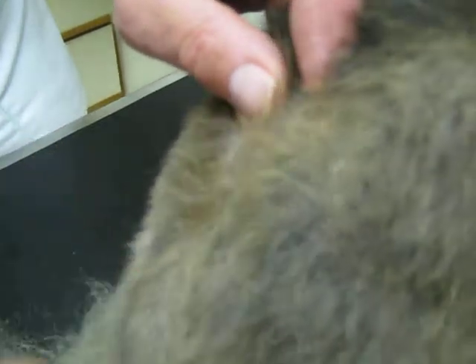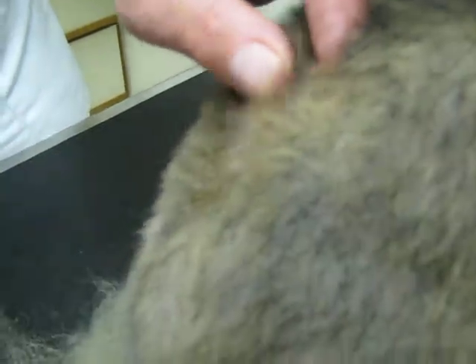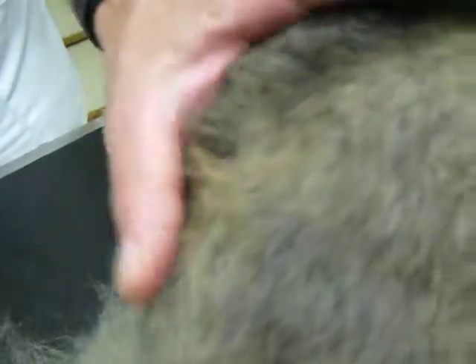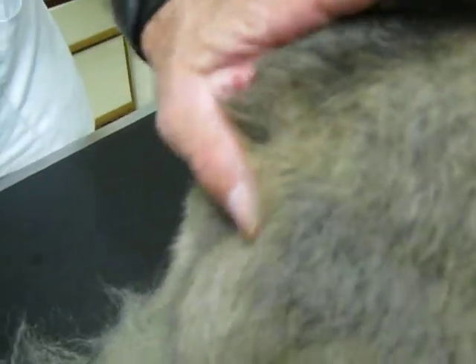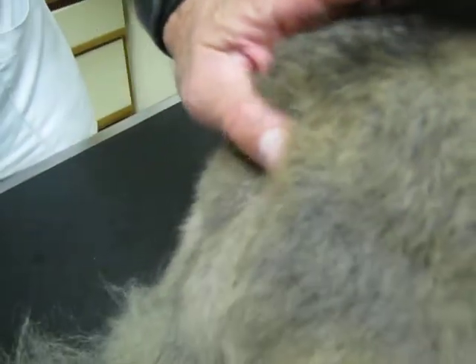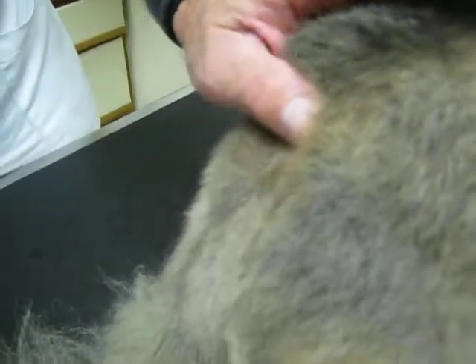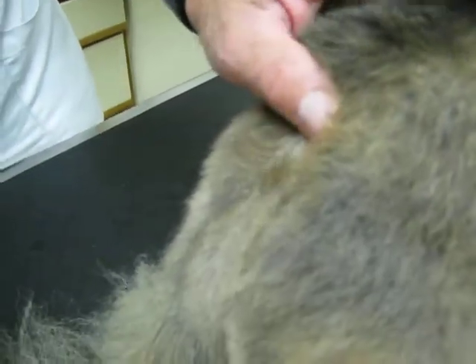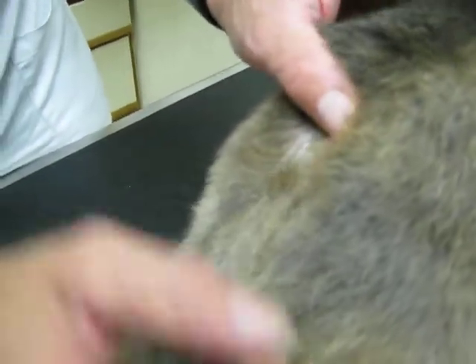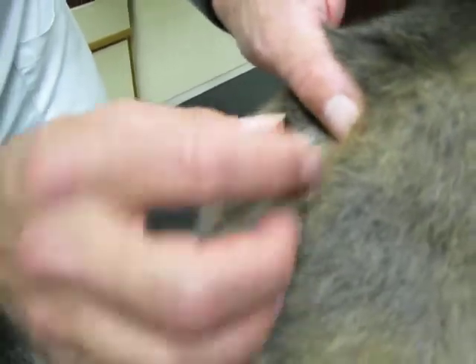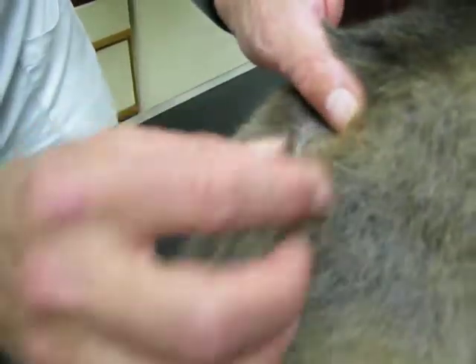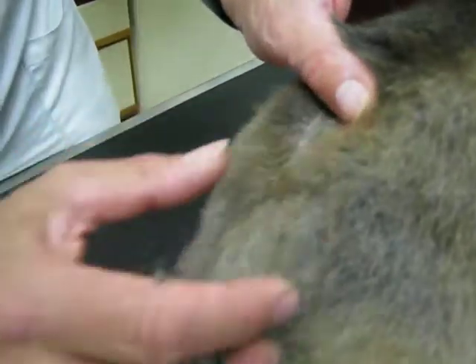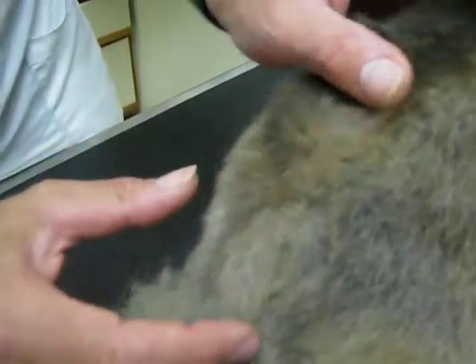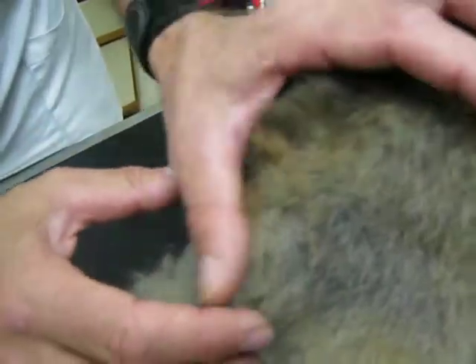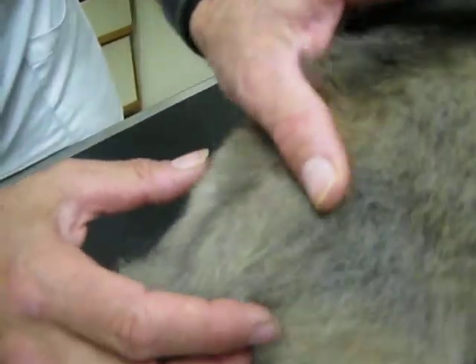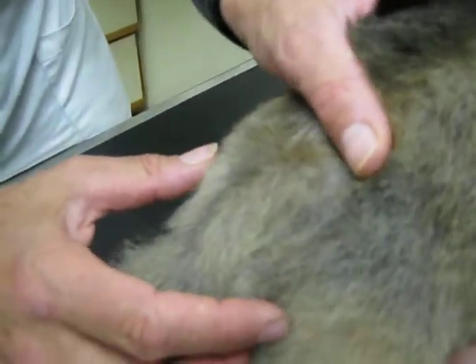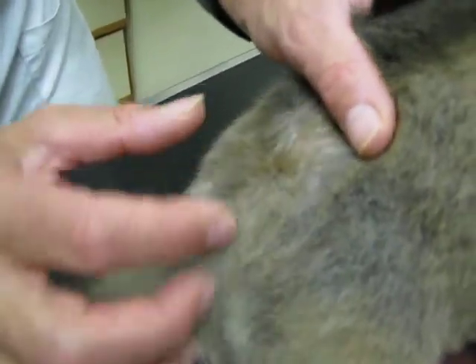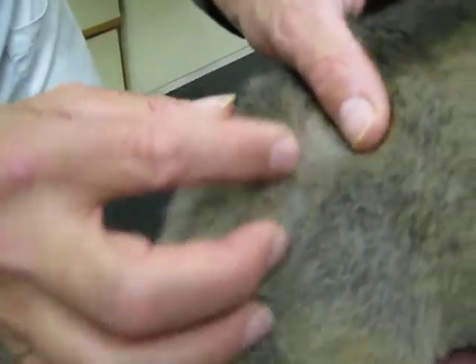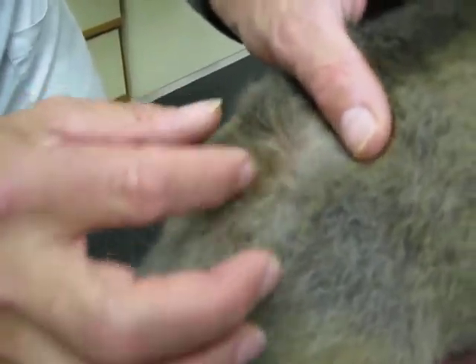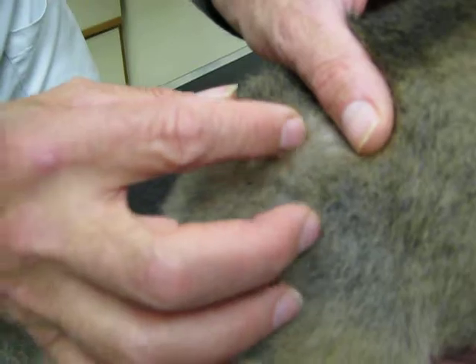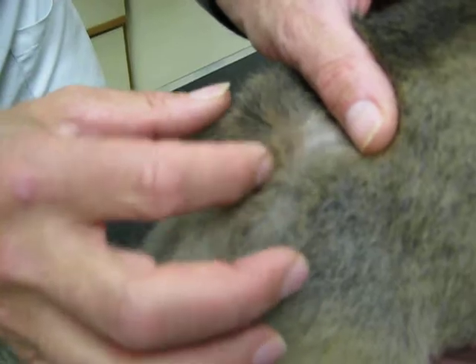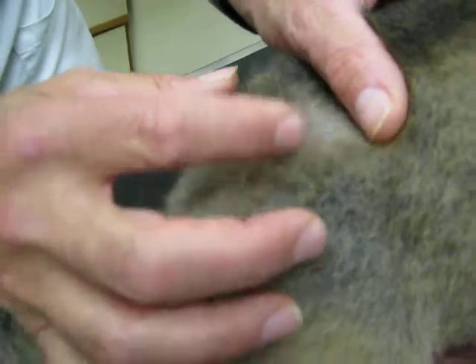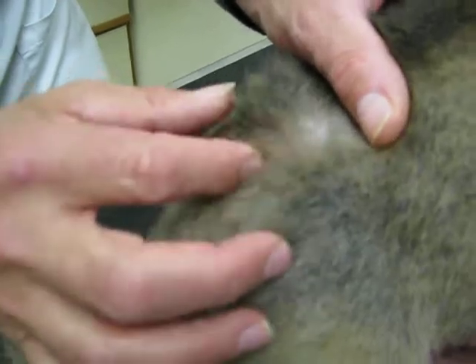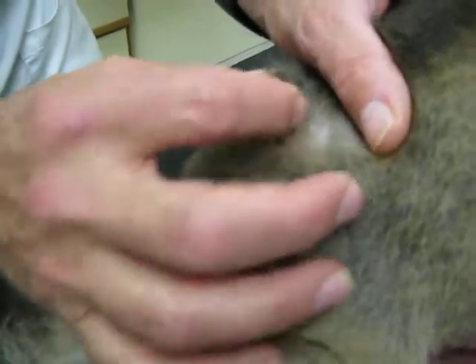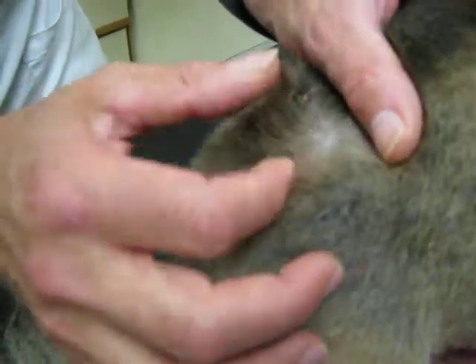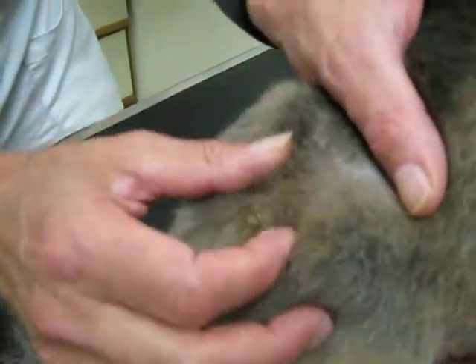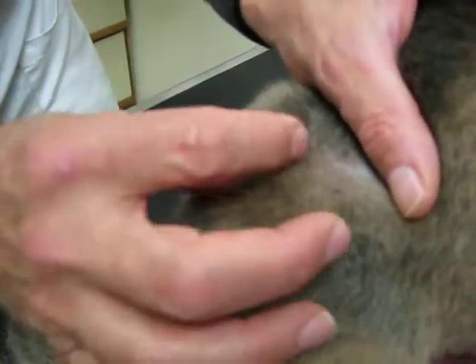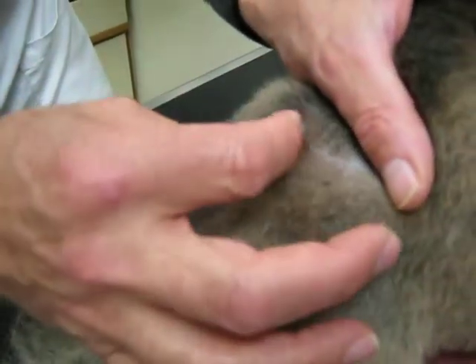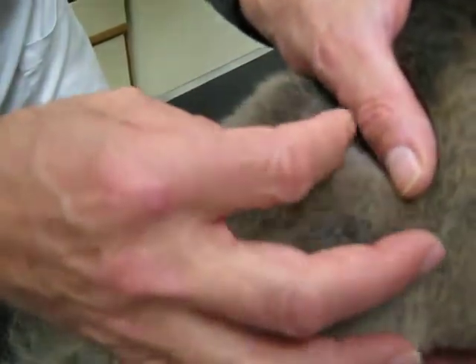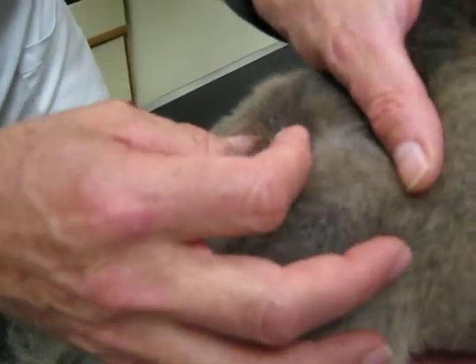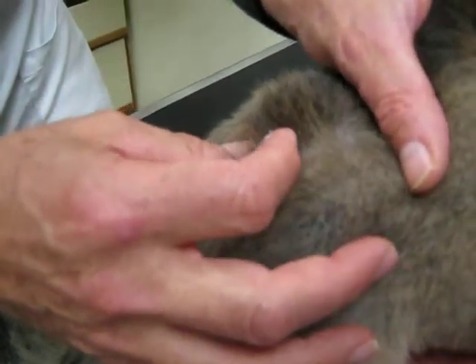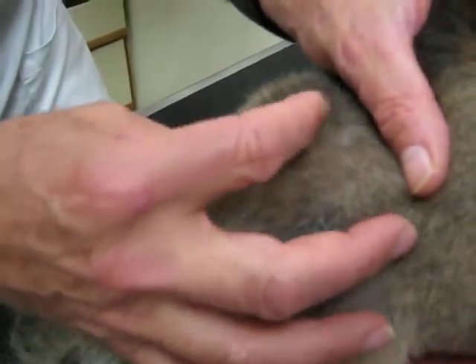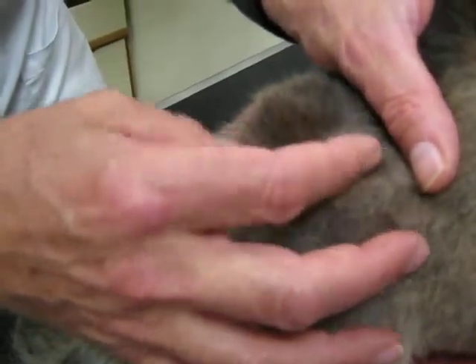So it's an opportunist. Something broke the skin down, and then the staph takes the opportunity to grow in that location and begins to spread. You can see it's kind of spreading up her back here.